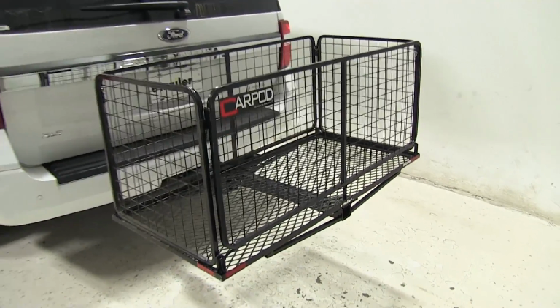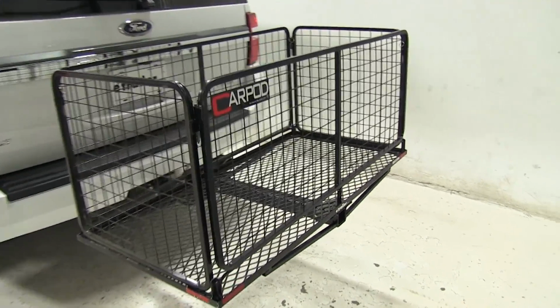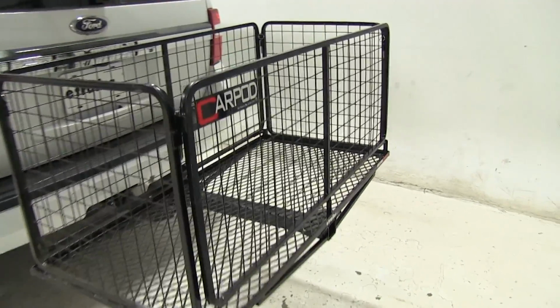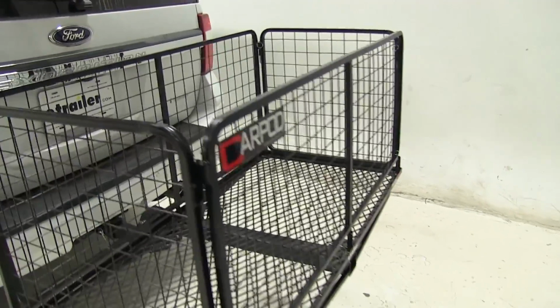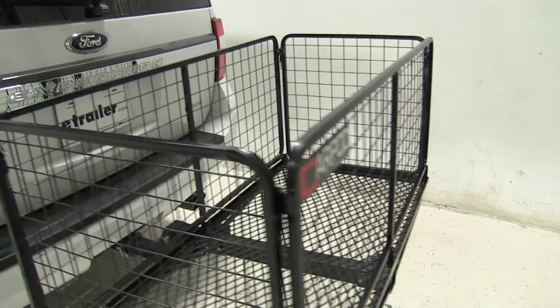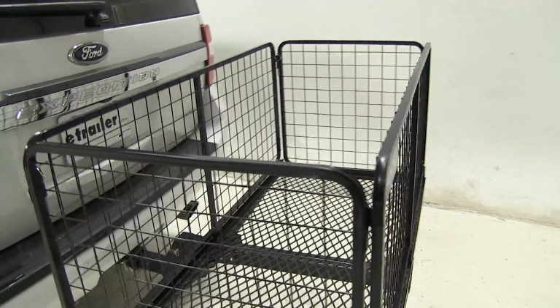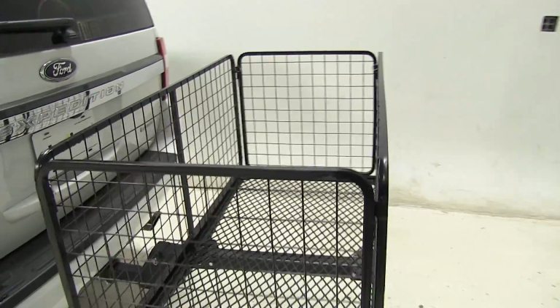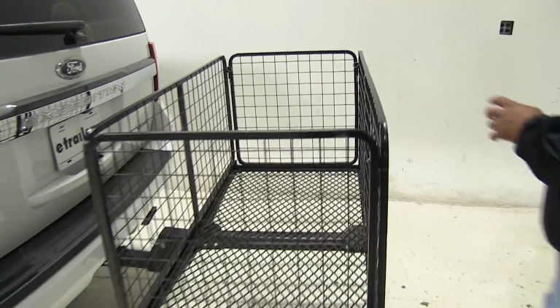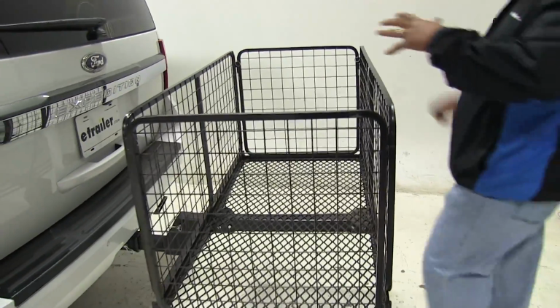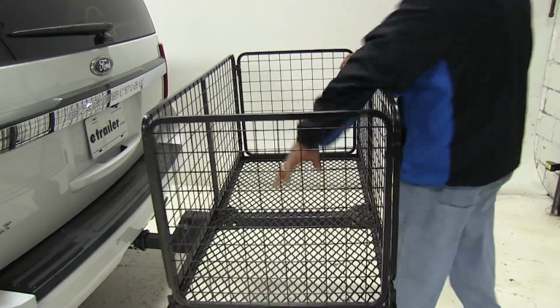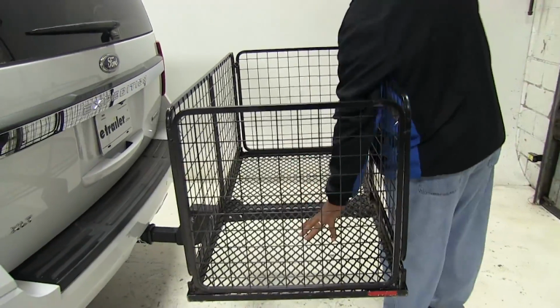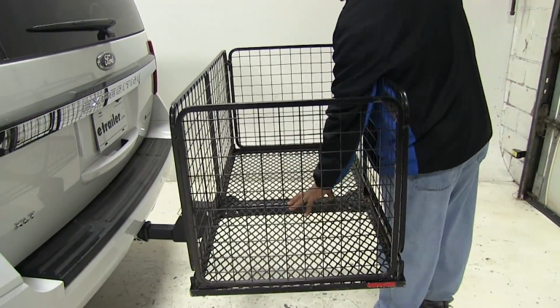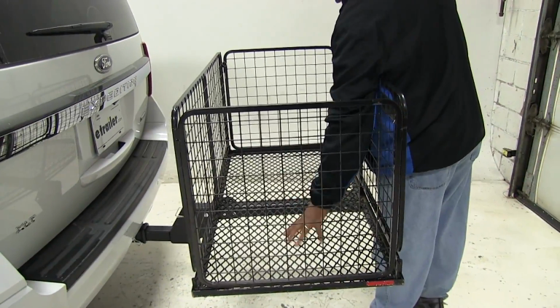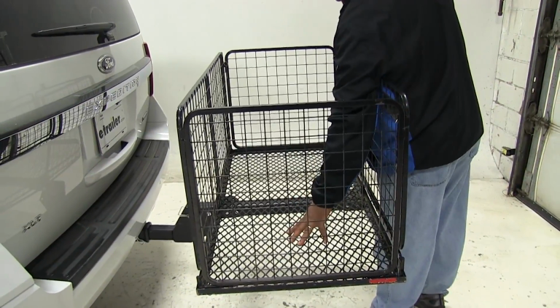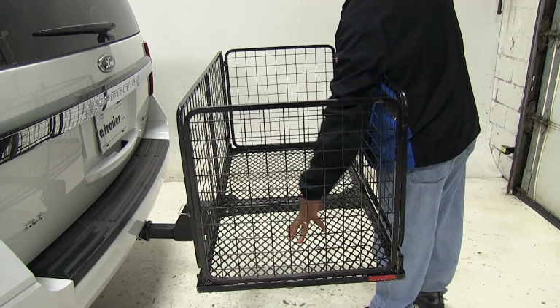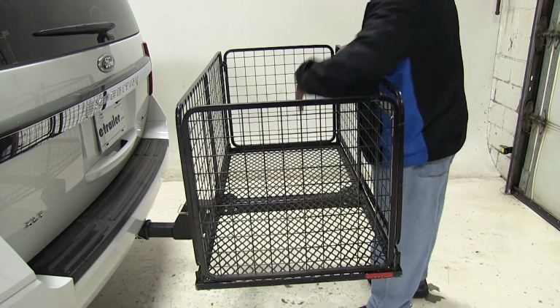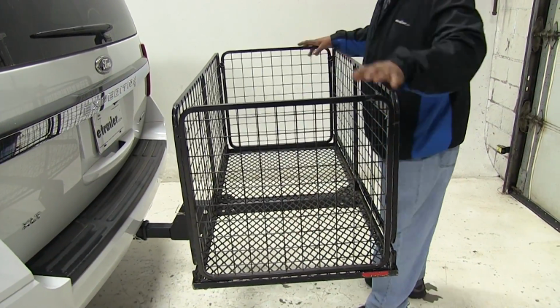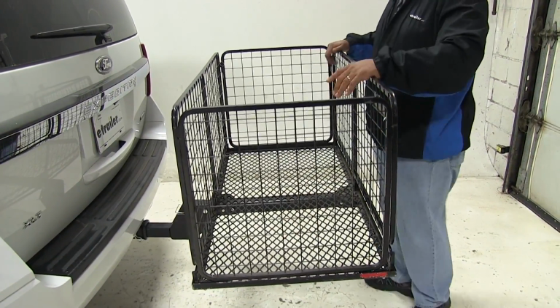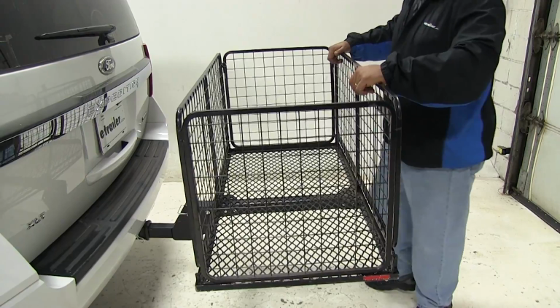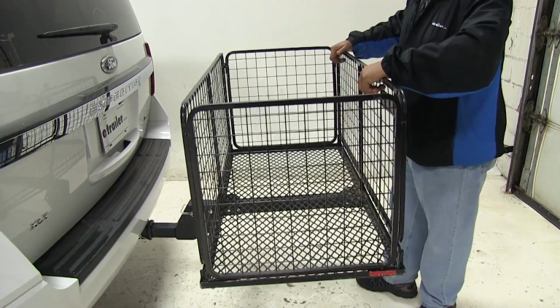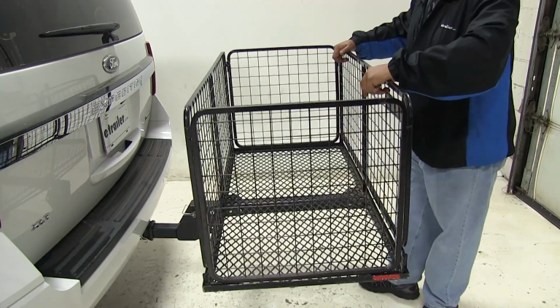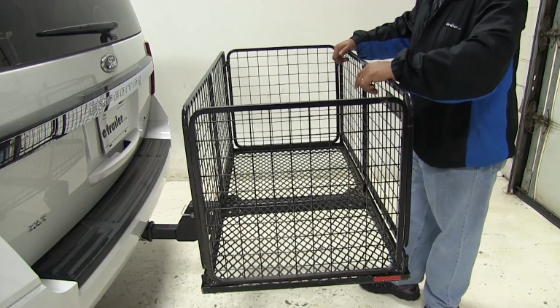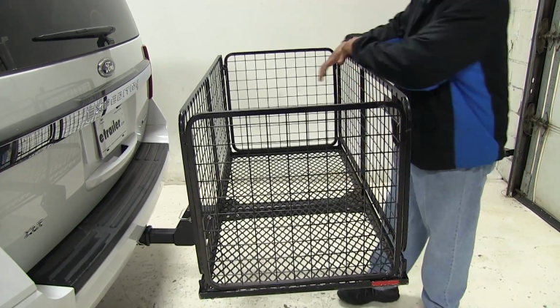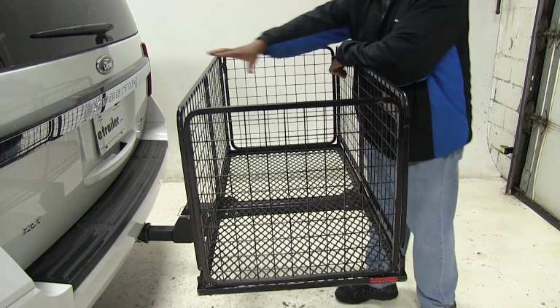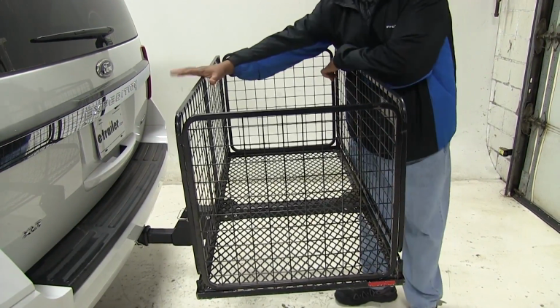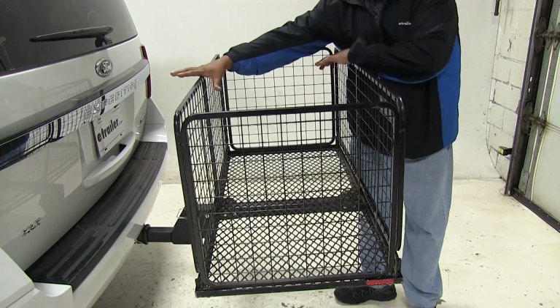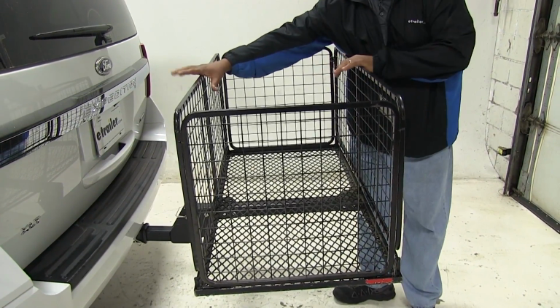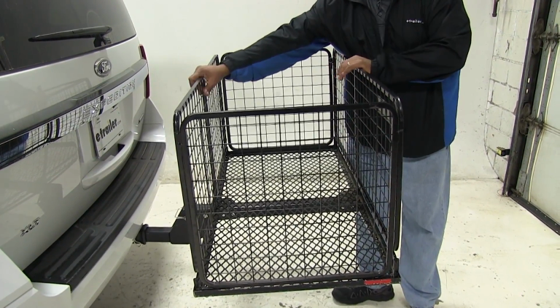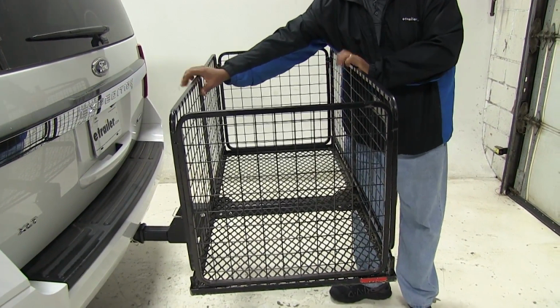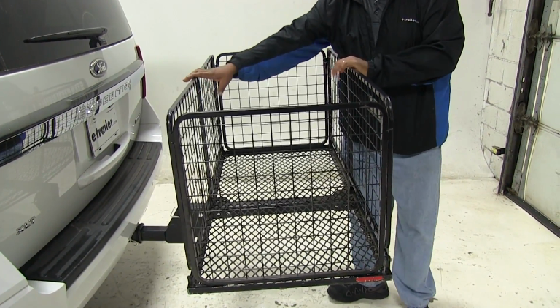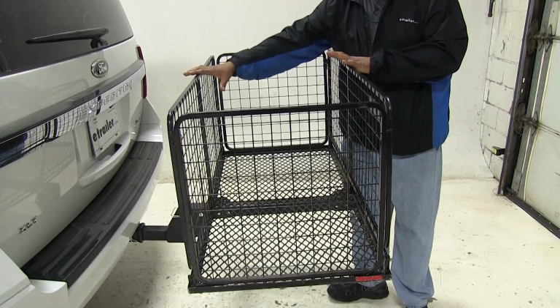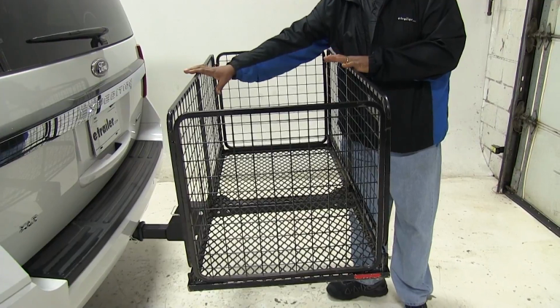The first feature I'd like to show you will be the mesh bottom, which is going to keep out all your dirt and debris. This can hold up to 450 pounds and also has a nice black powder coat that's going to help prevent rust and corrosion.